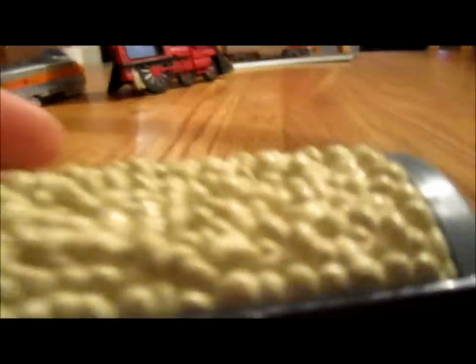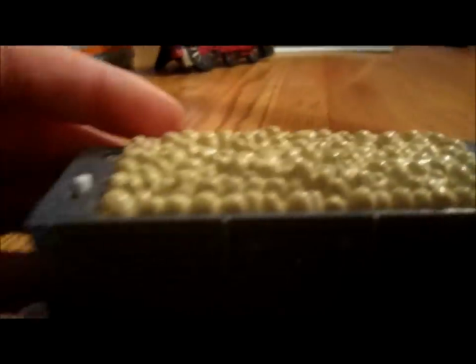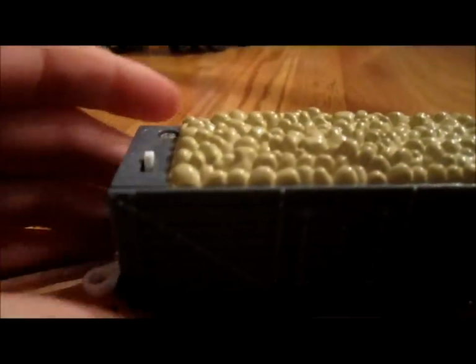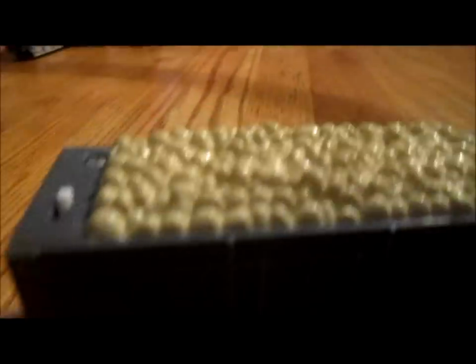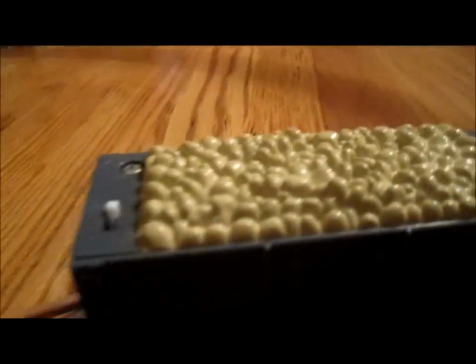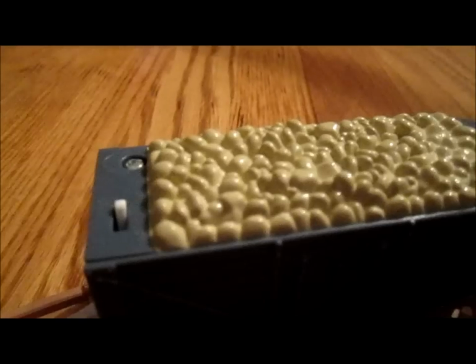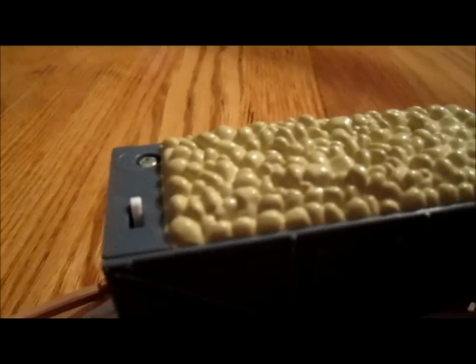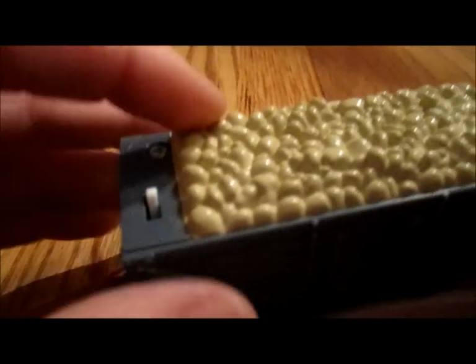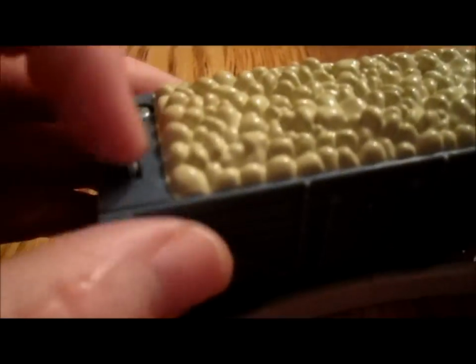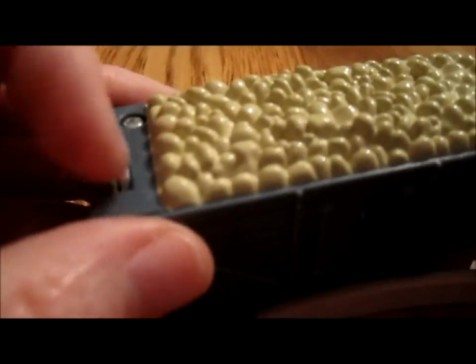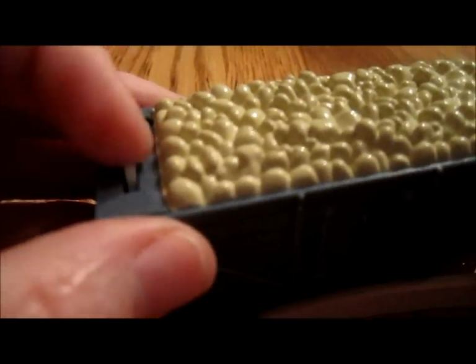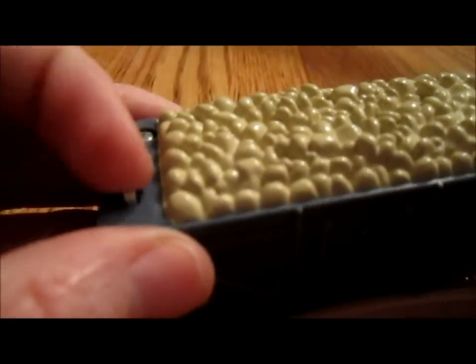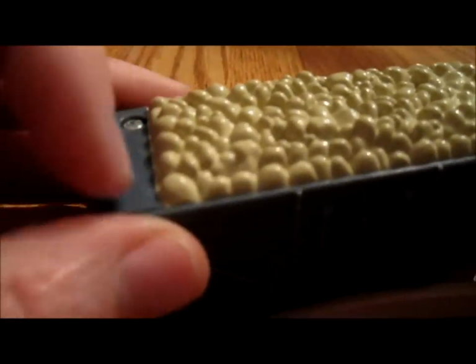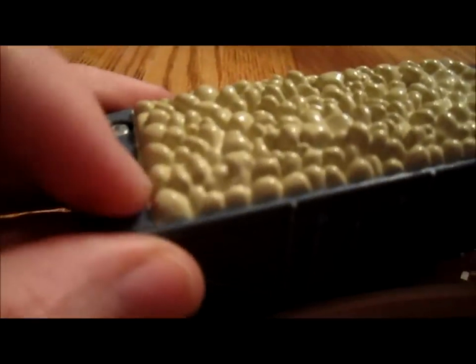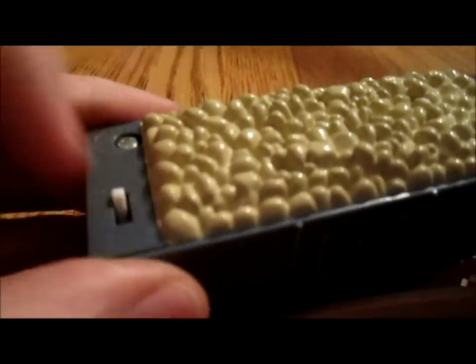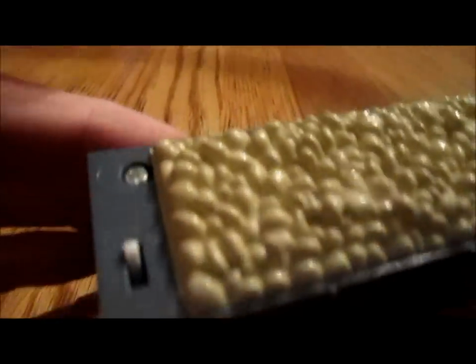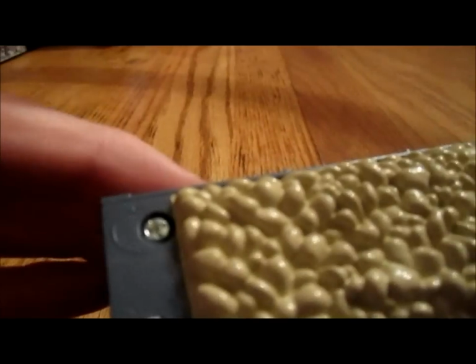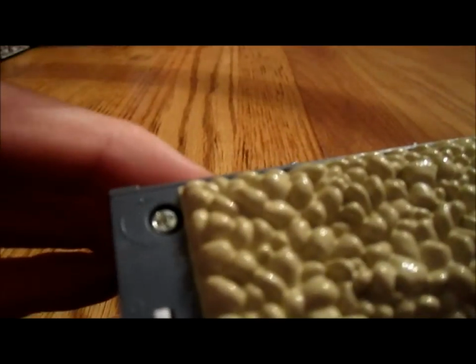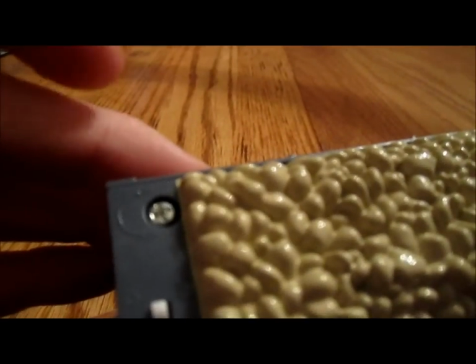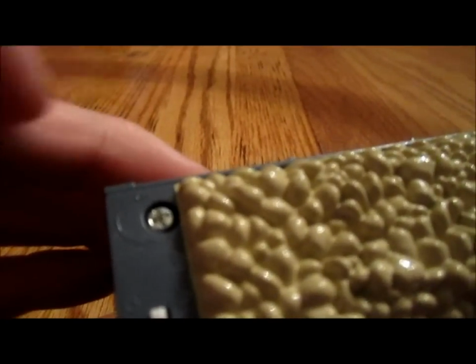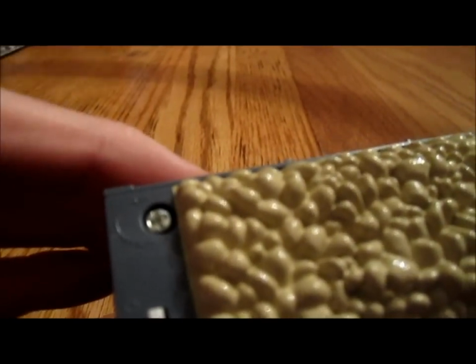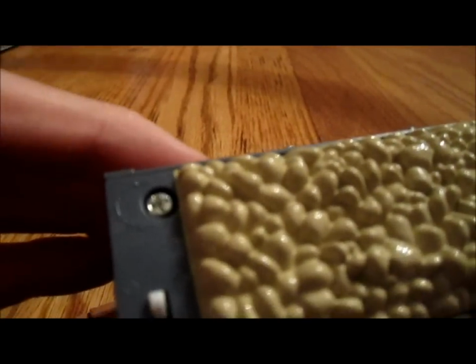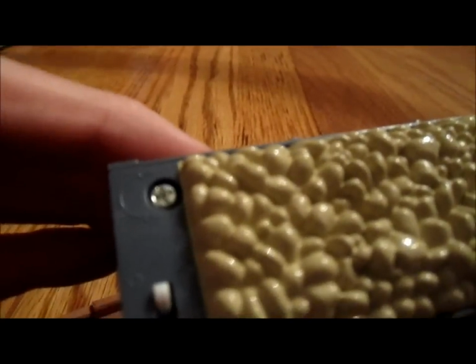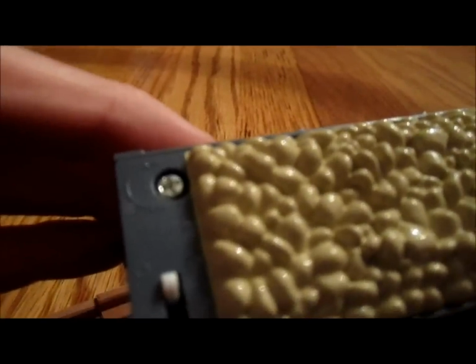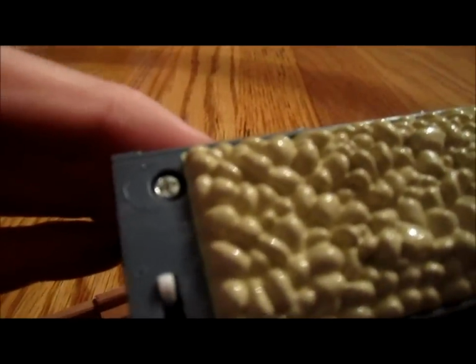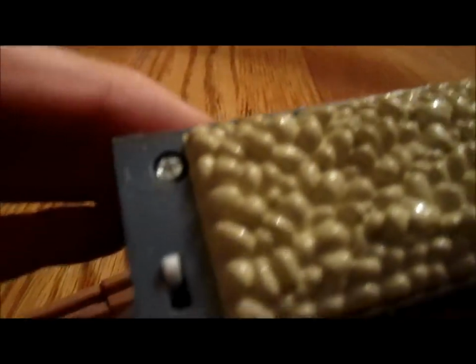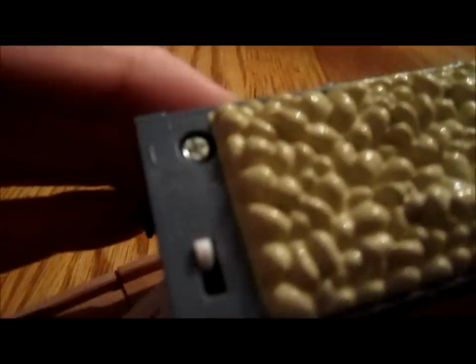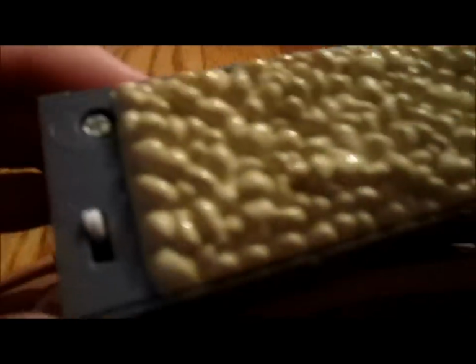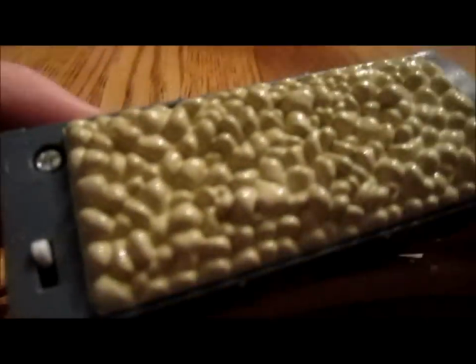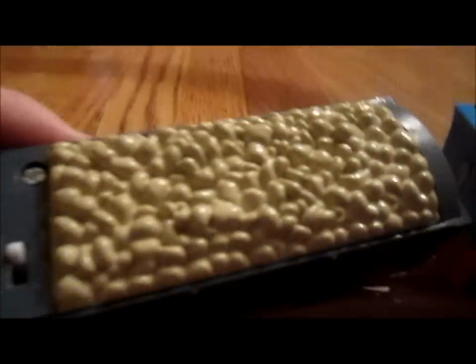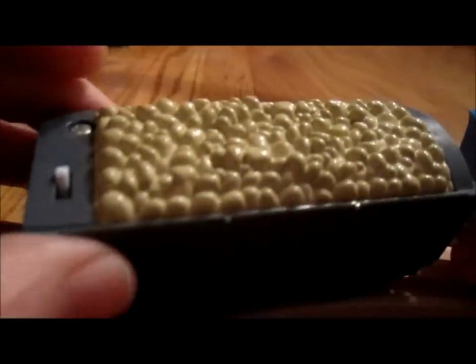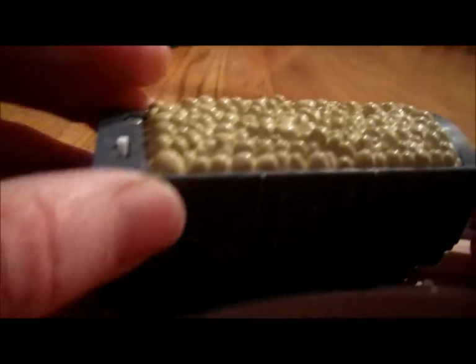This is where the batteries go. The on and off switch is right here. You take it apart by putting a phillips screwdriver in and putting in your battery.